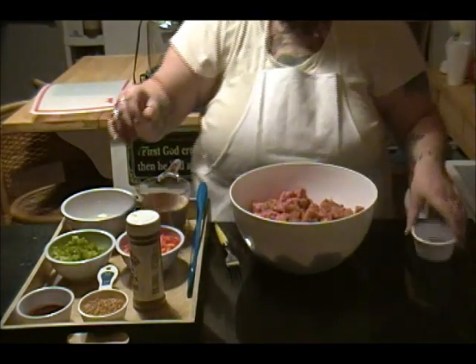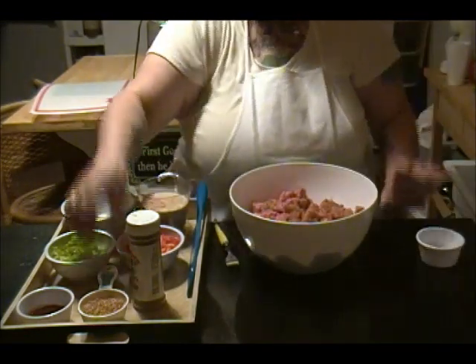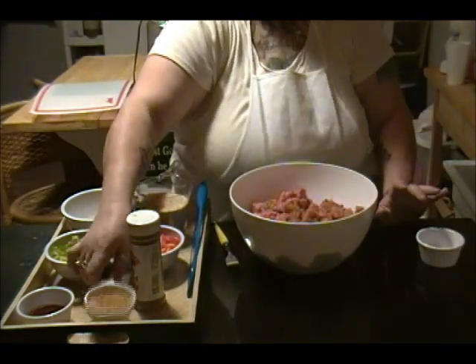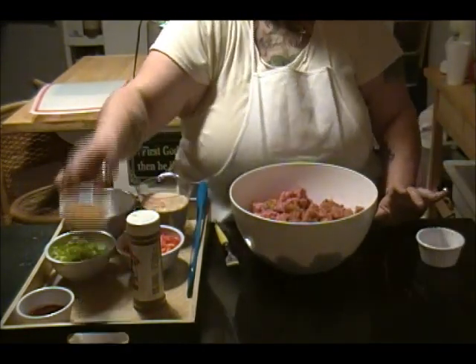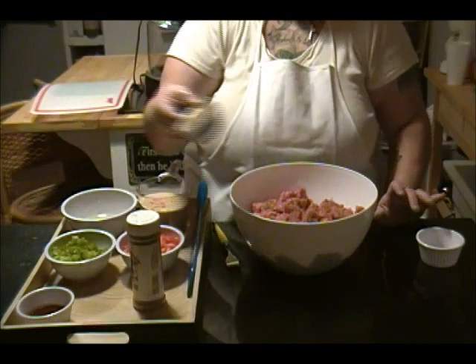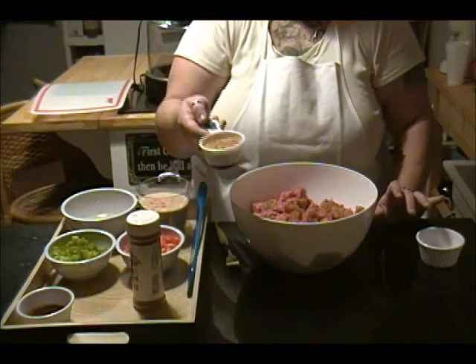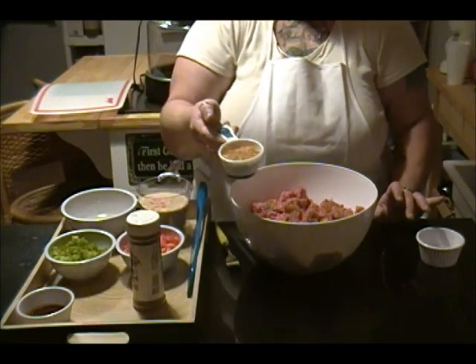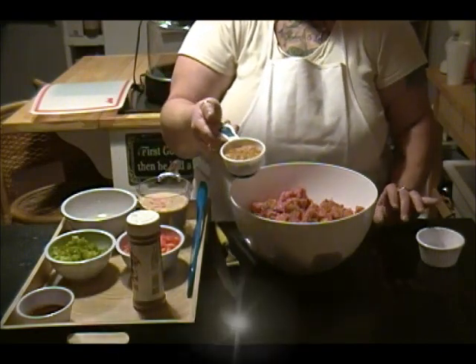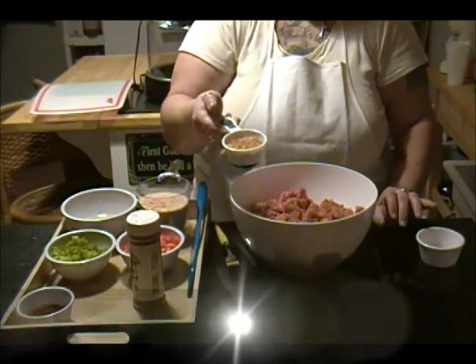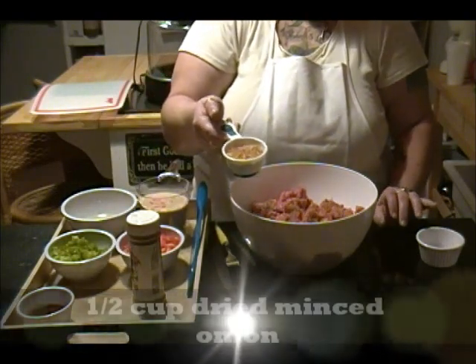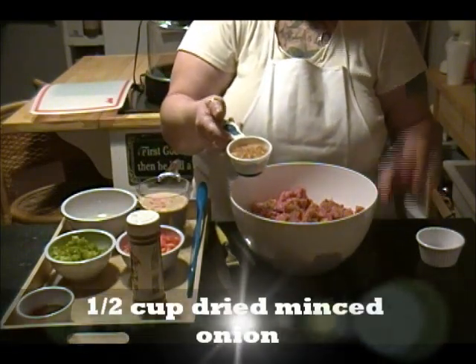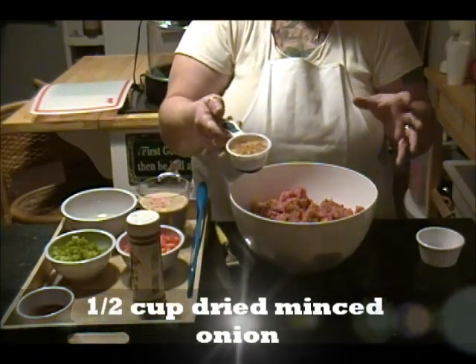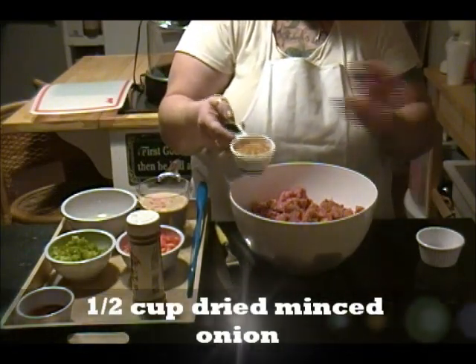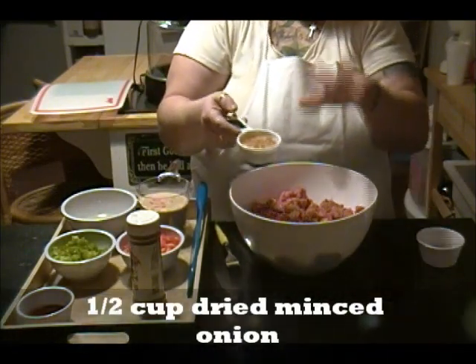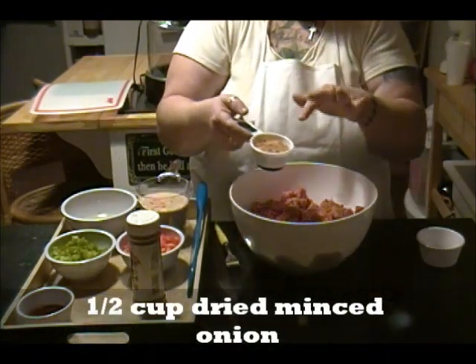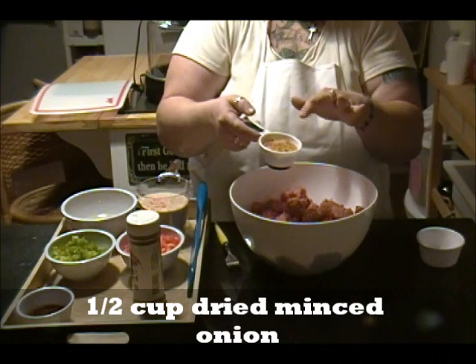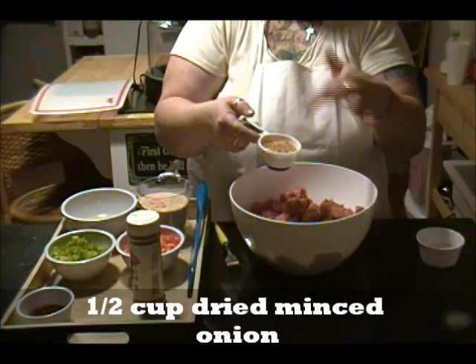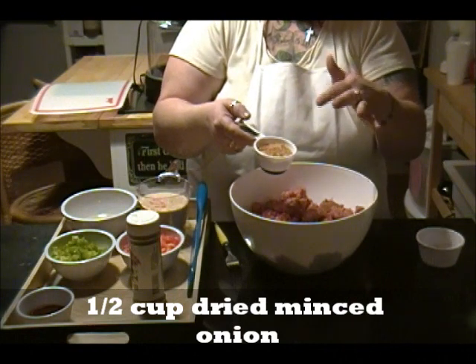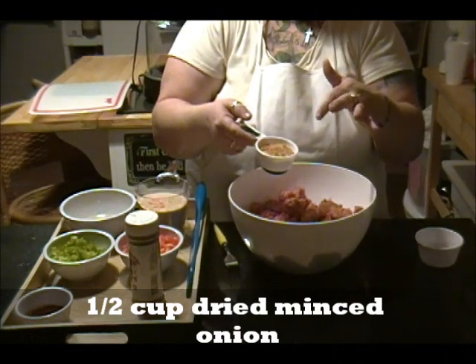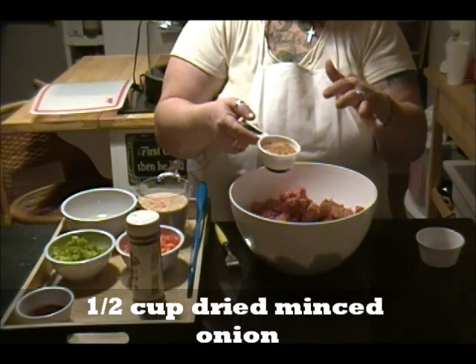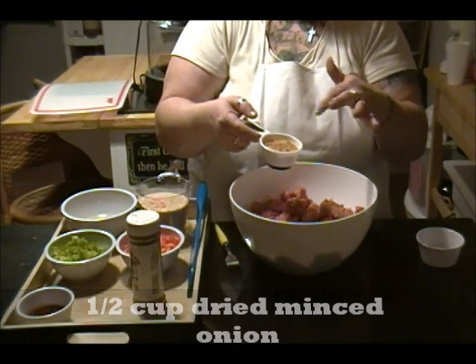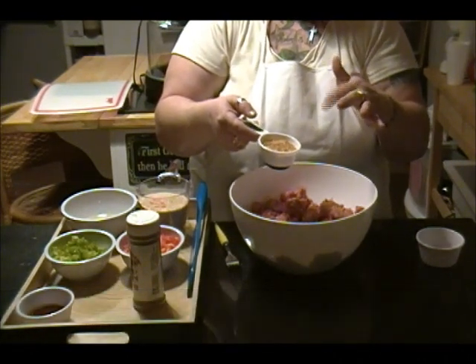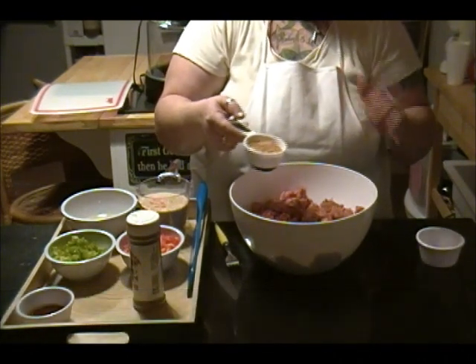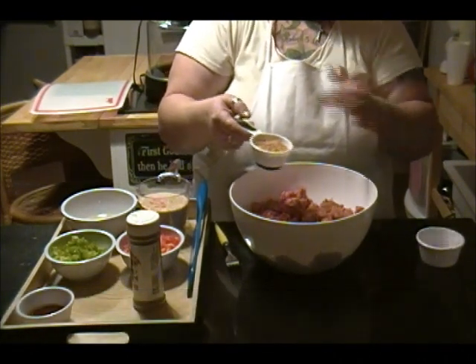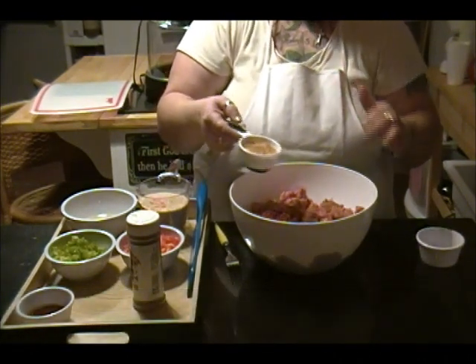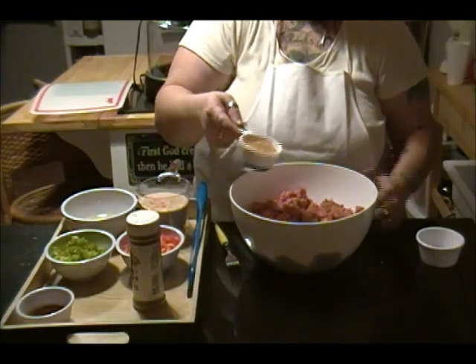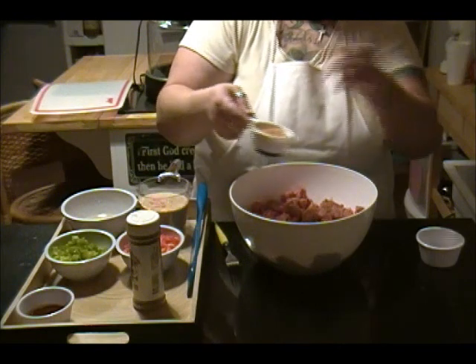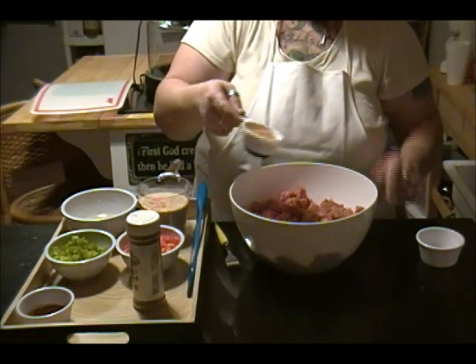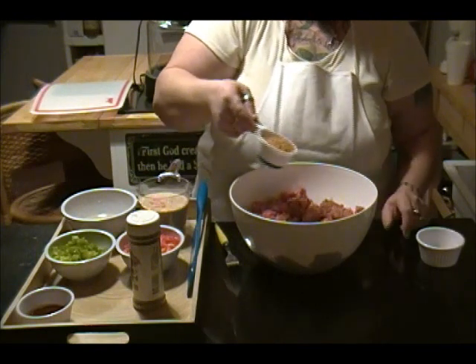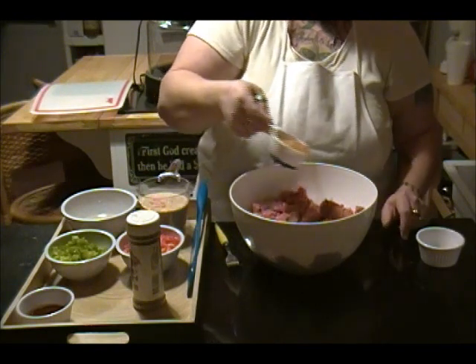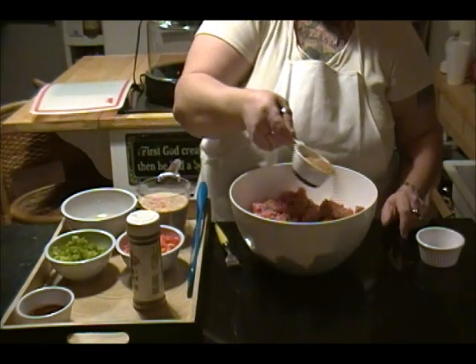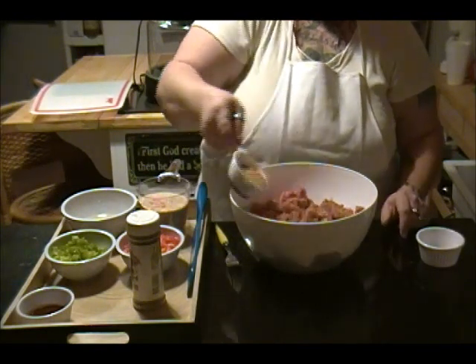Then I'm going to add a half a cup of dried minced onion. I prefer to use this because that way the family doesn't know how much onion goes in it. It's kind of a trick because they don't like onion that much. So I'm going to sprinkle that all around.